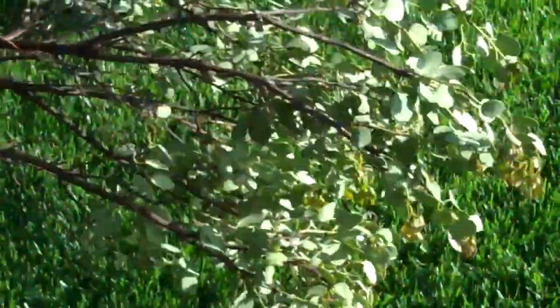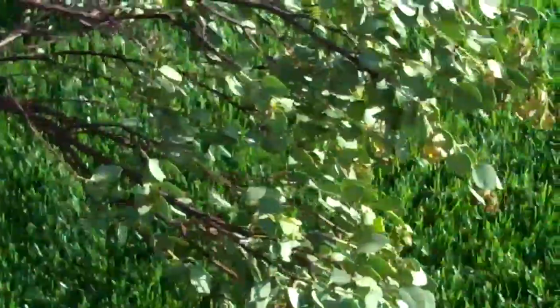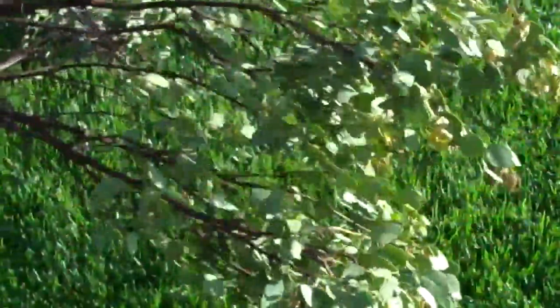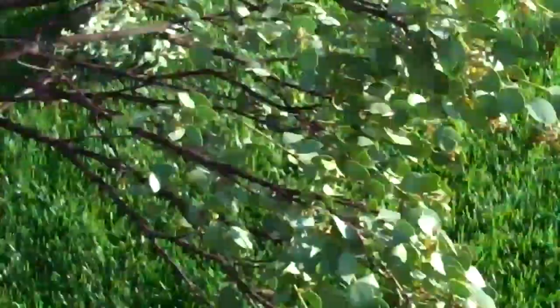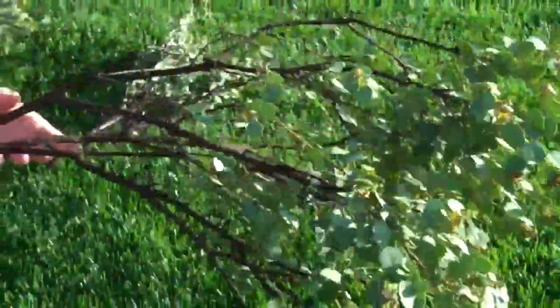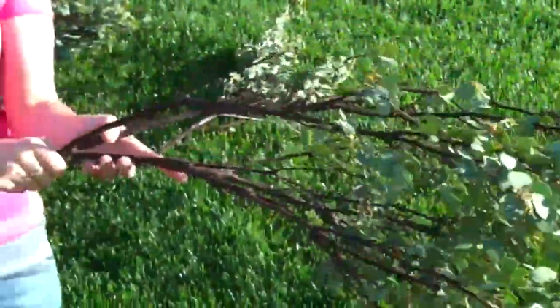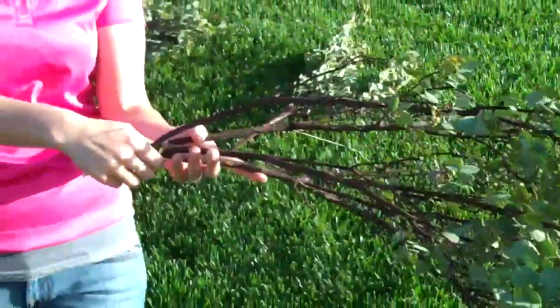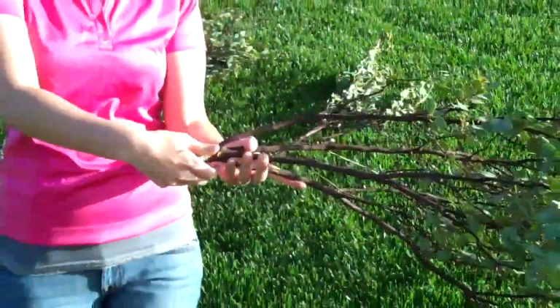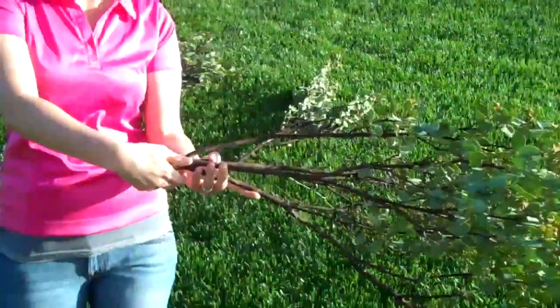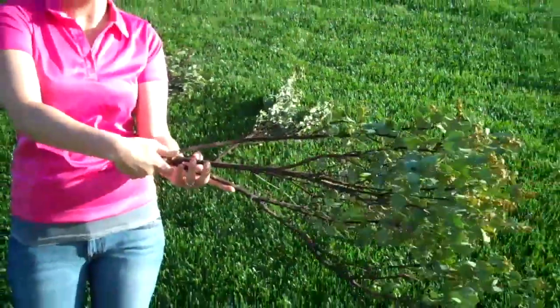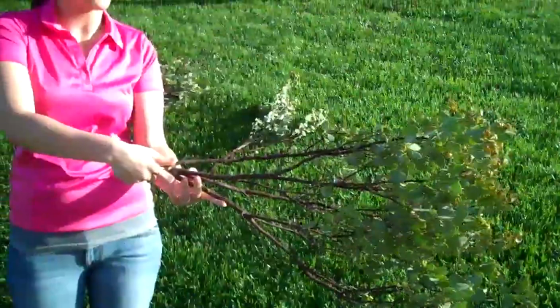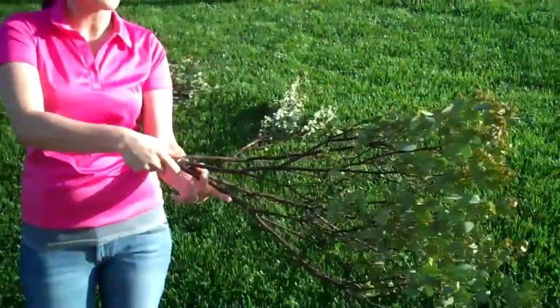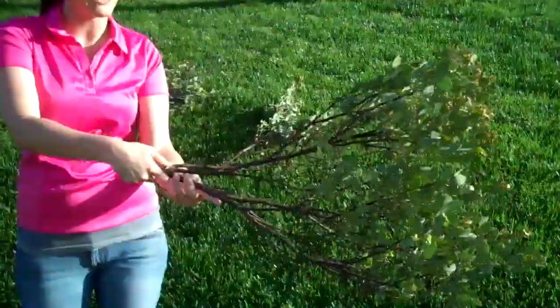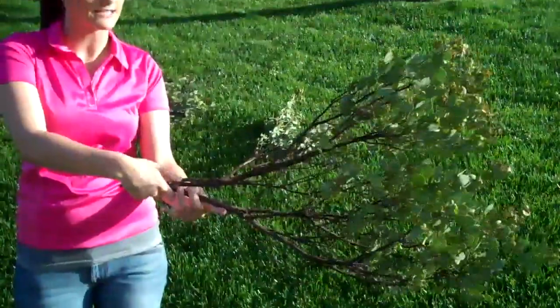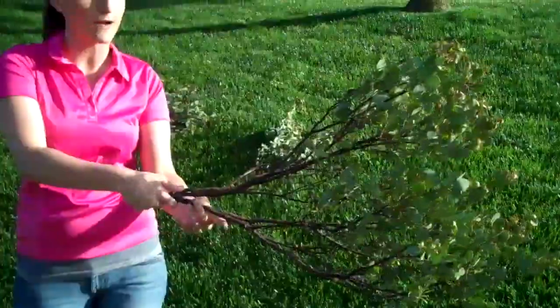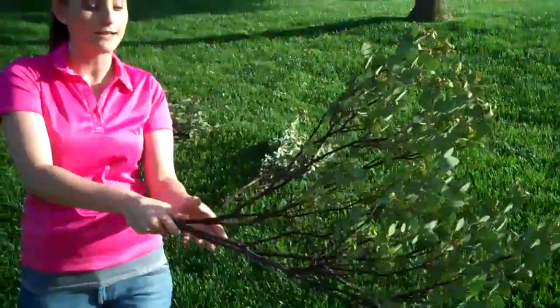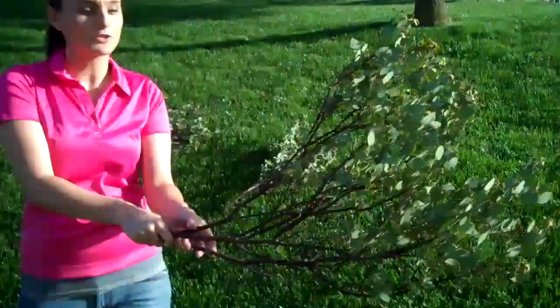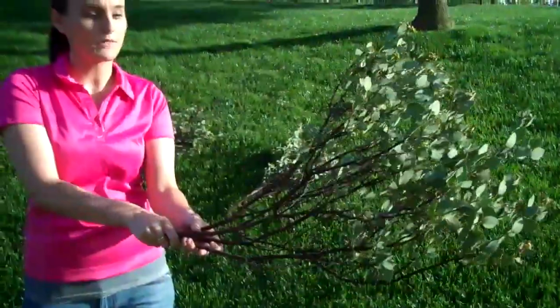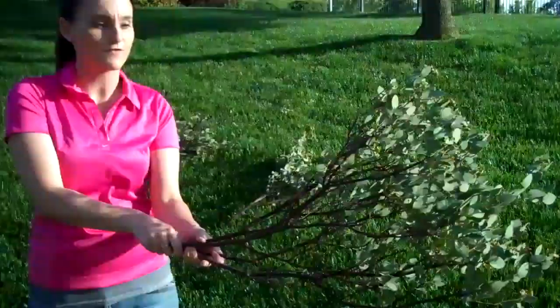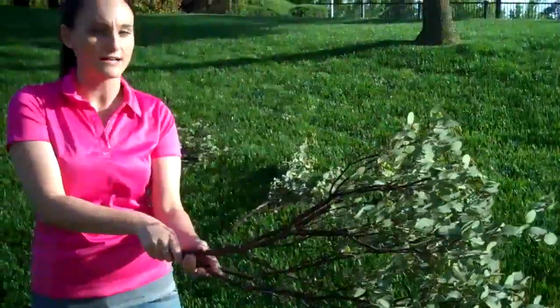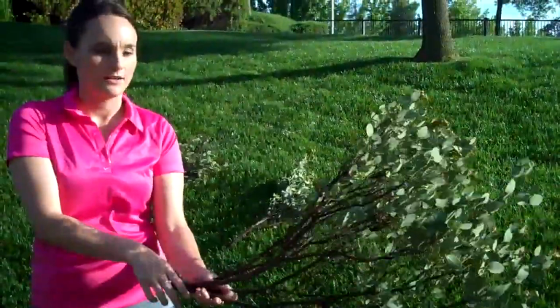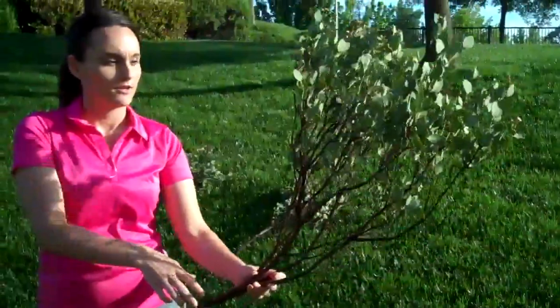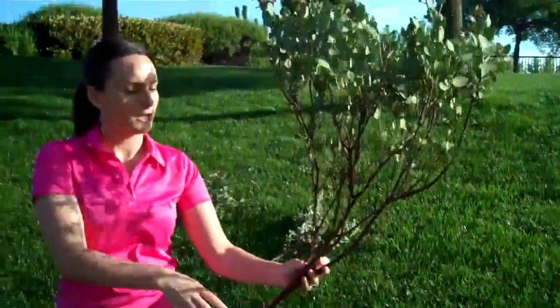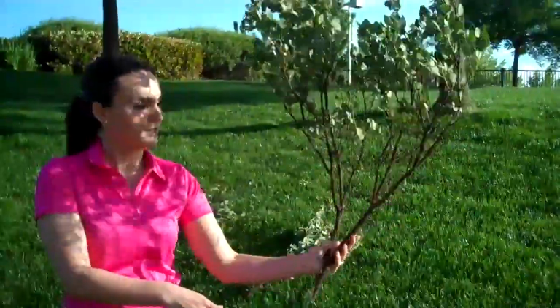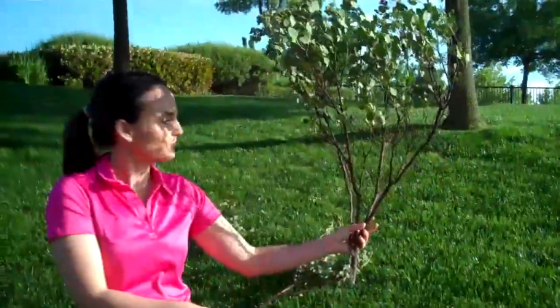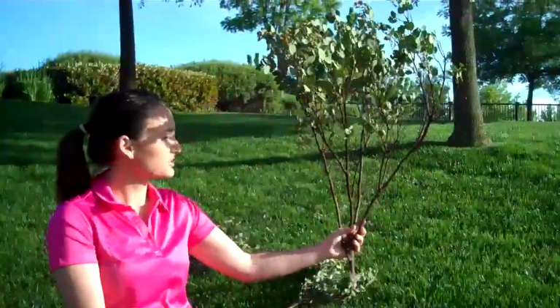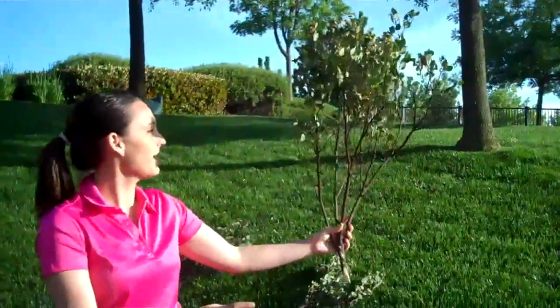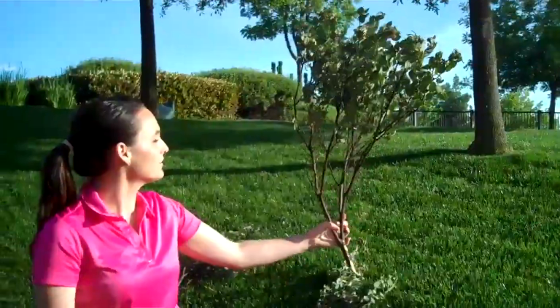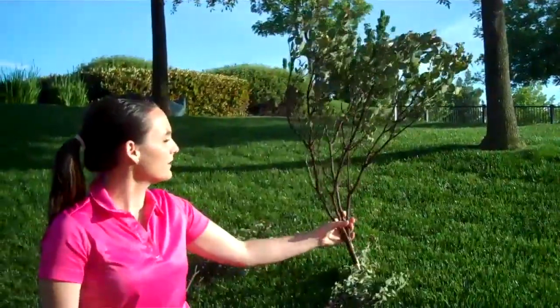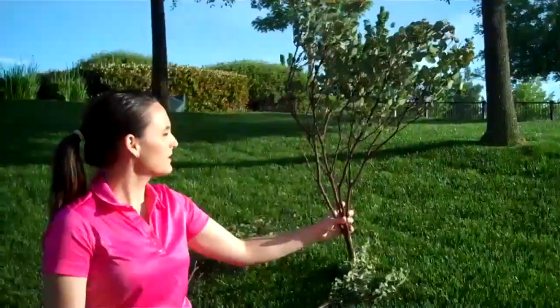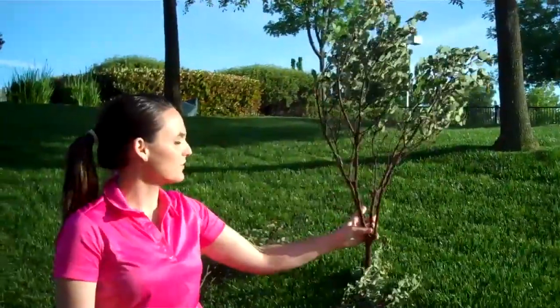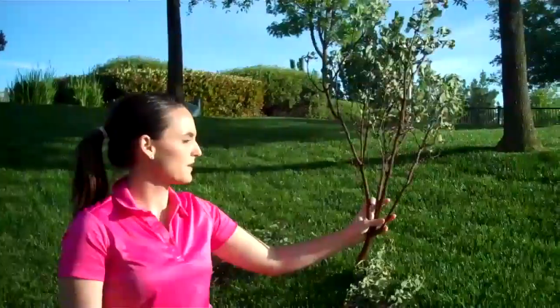Each manzanita that we cut for you is all unique, so please let us know if you're looking for one that's full like this and upright, or if you're looking for one that's more flat and long — we can do that for you as well.